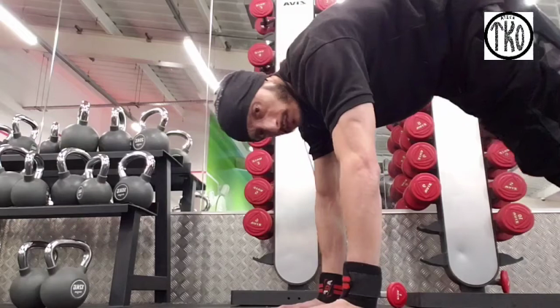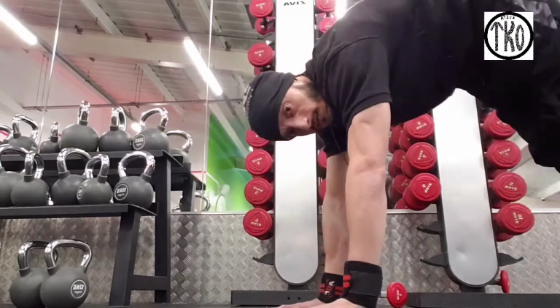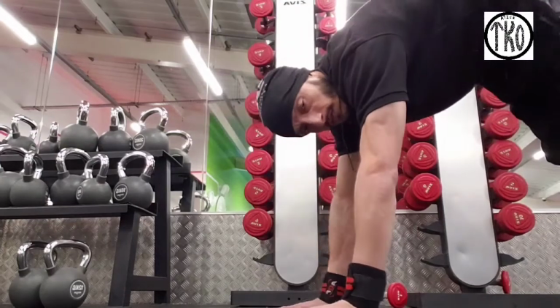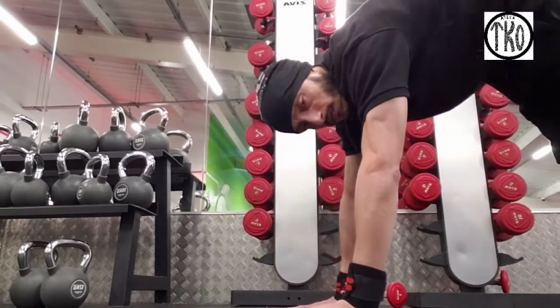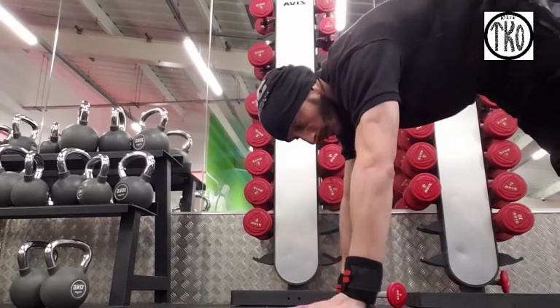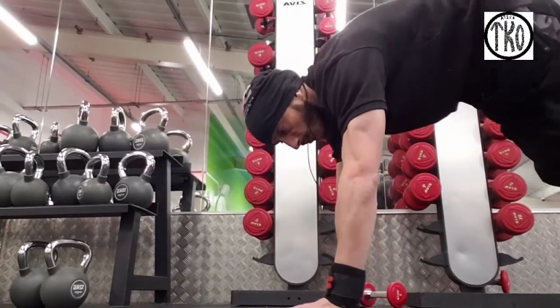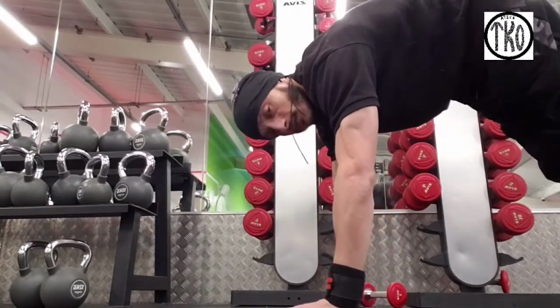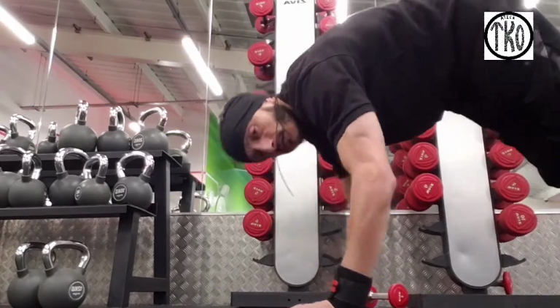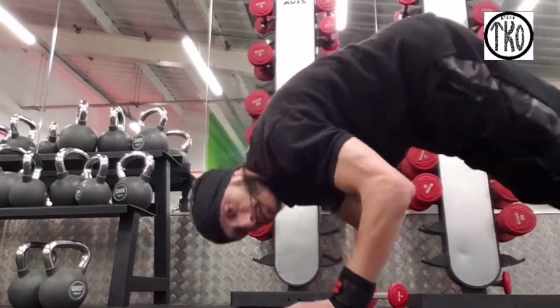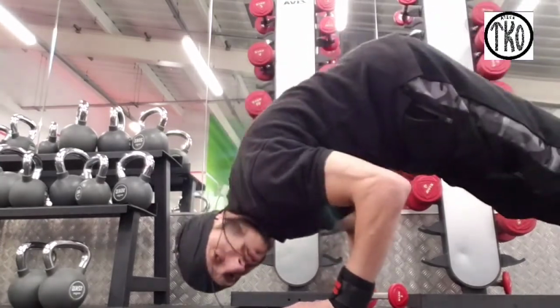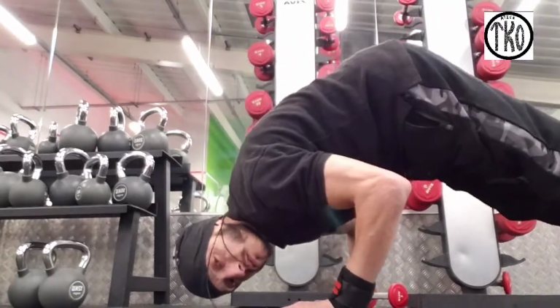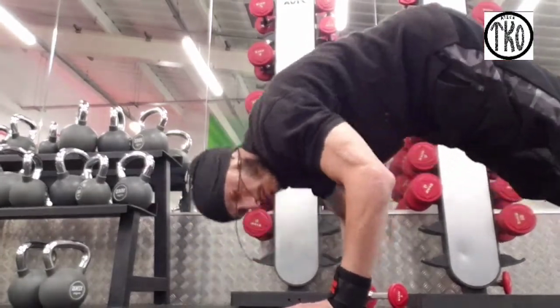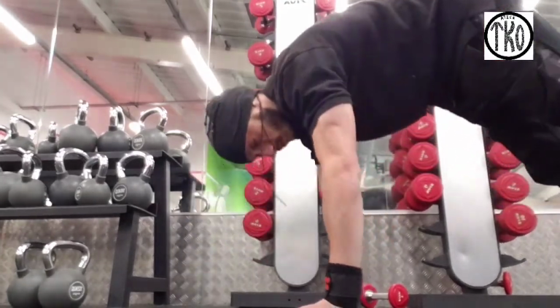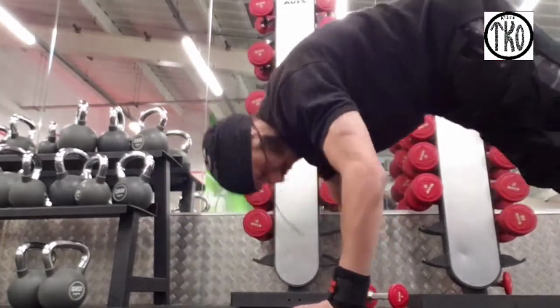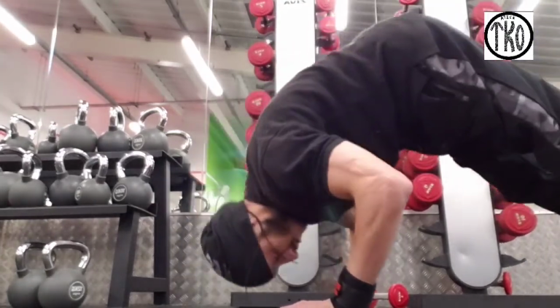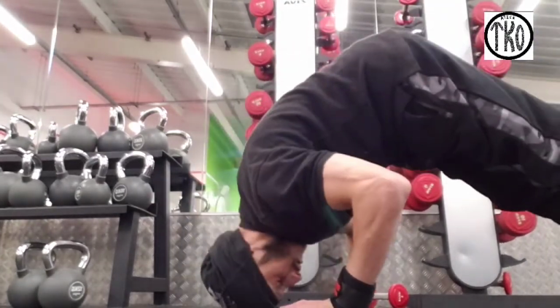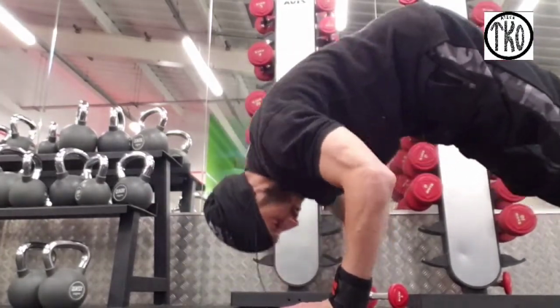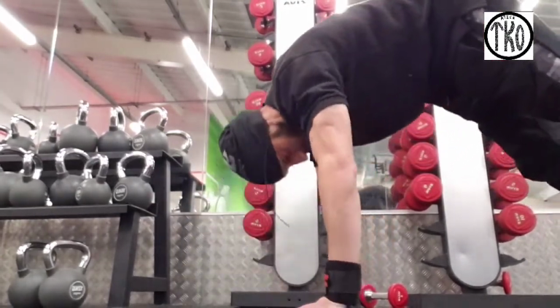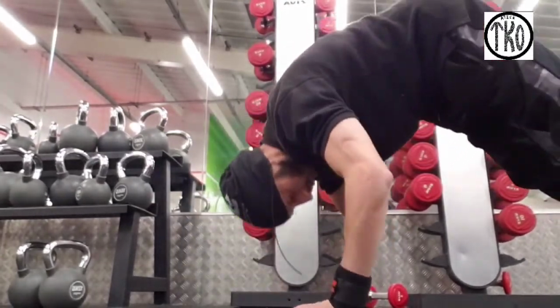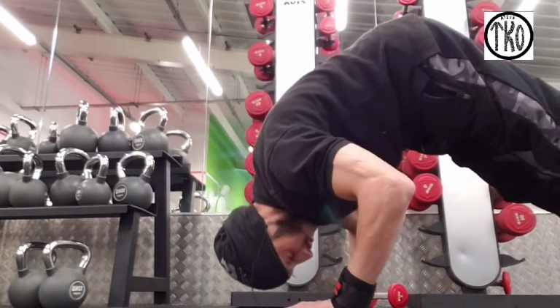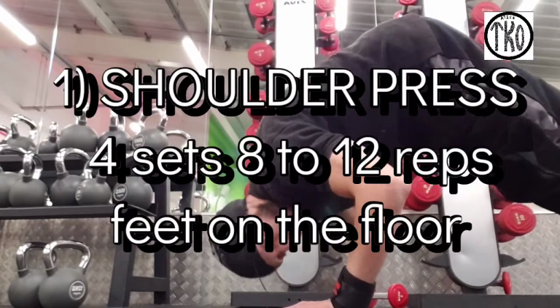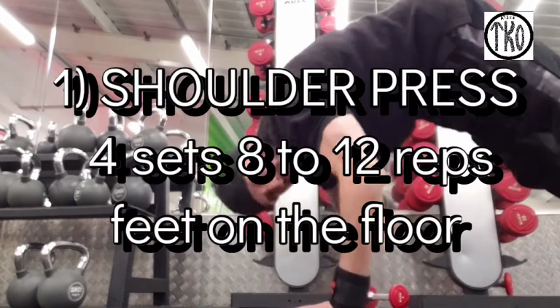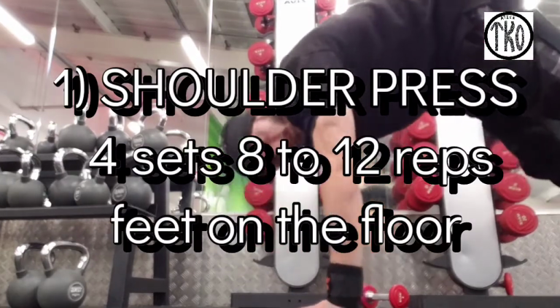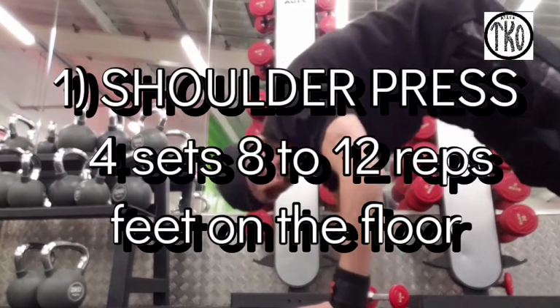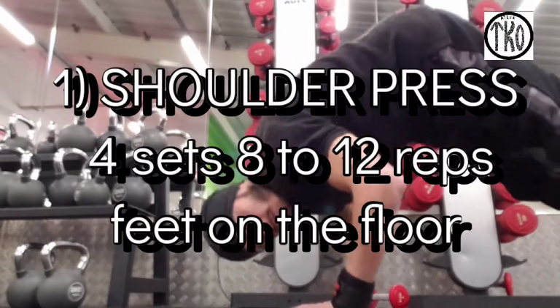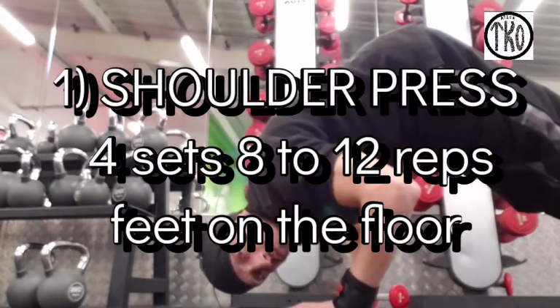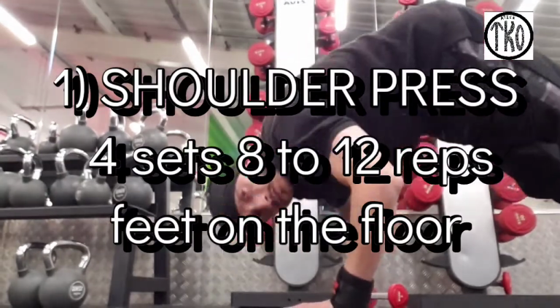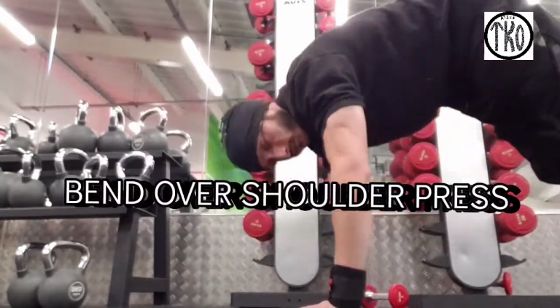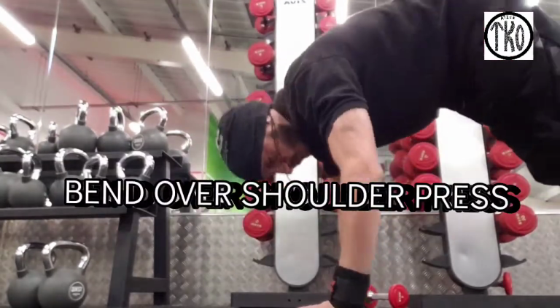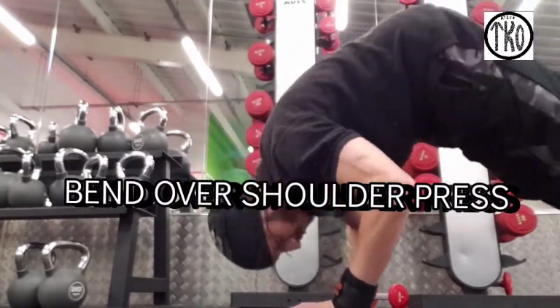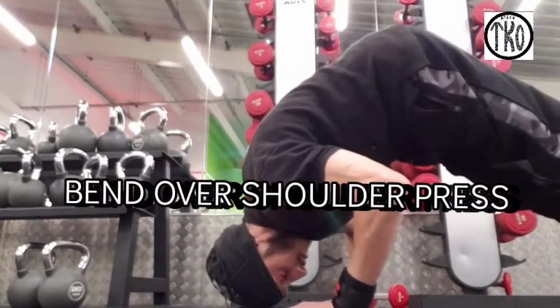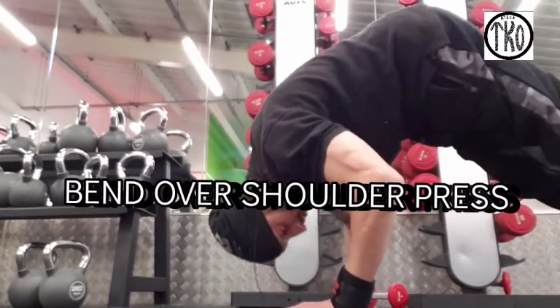Hi guys, hope you're doing great. Thanks for watching my videos. This workout, you want to do four sets, eight to twelve reps.